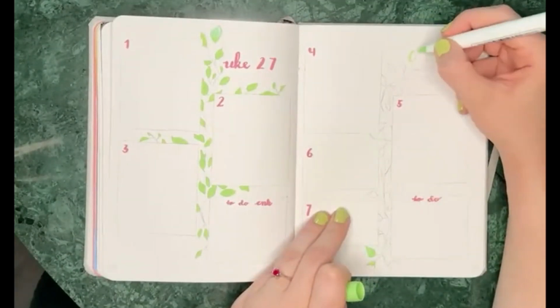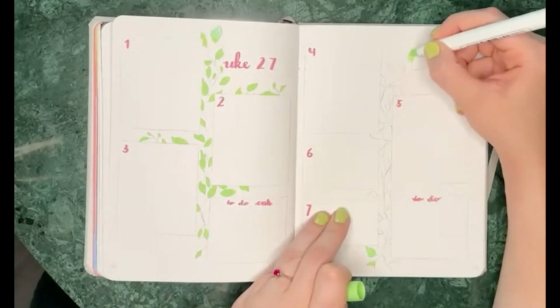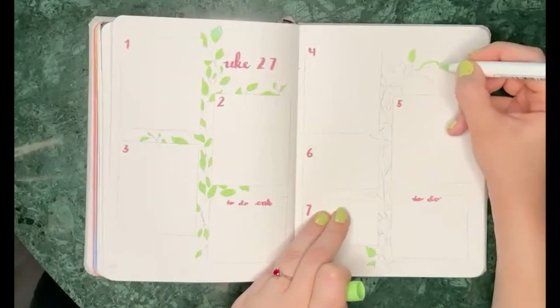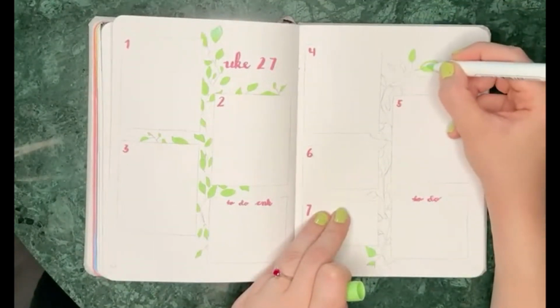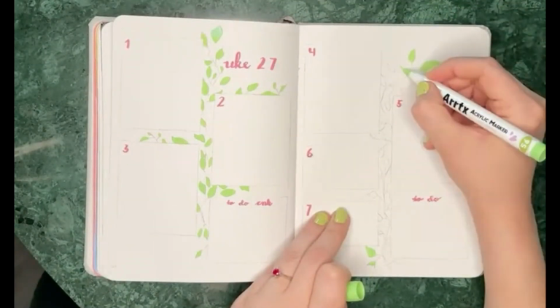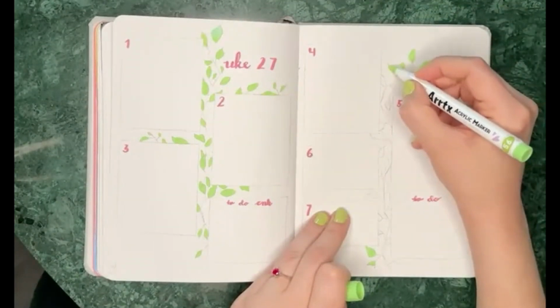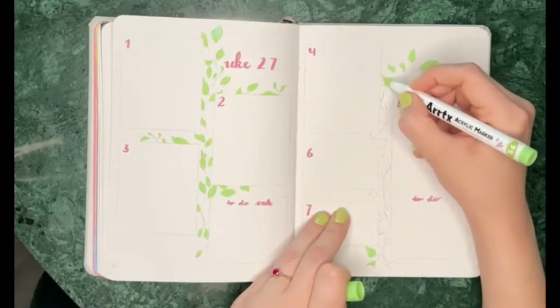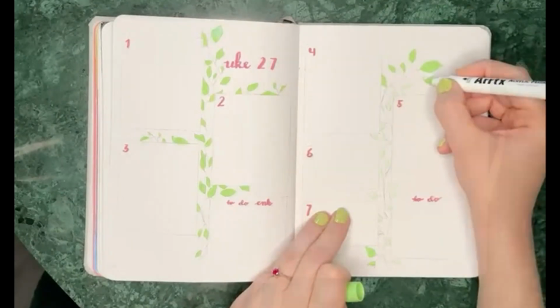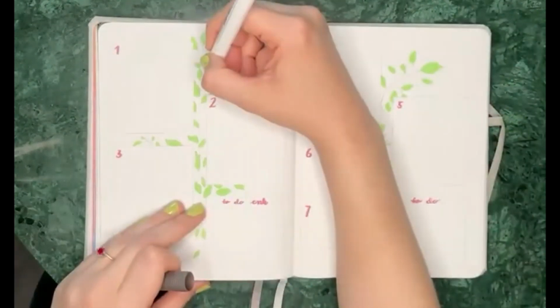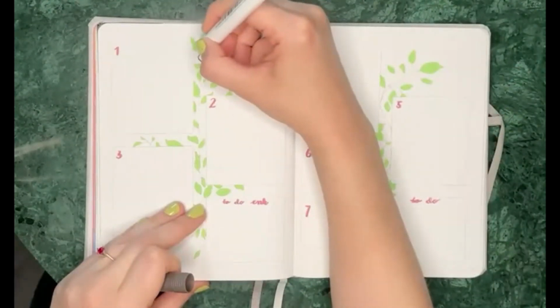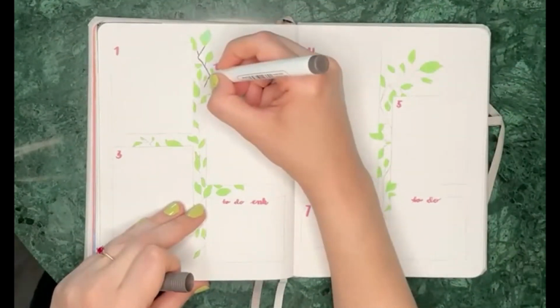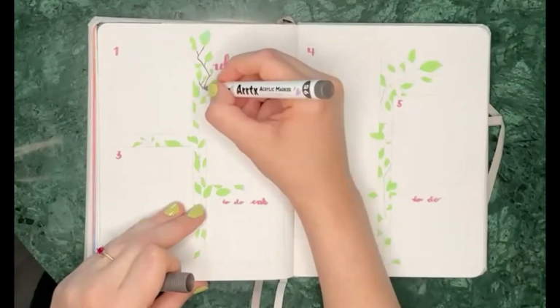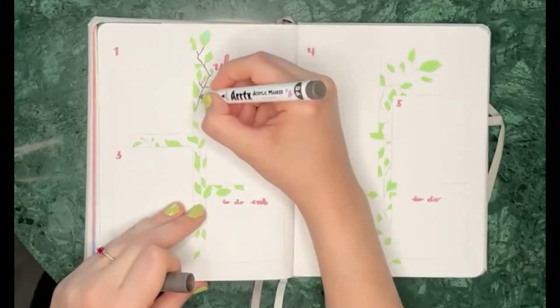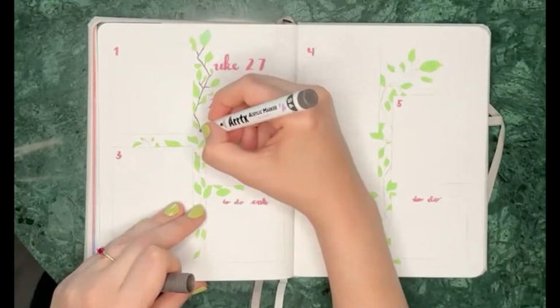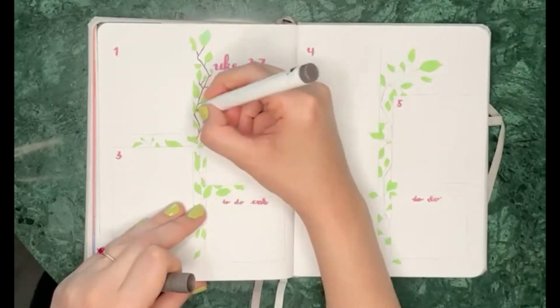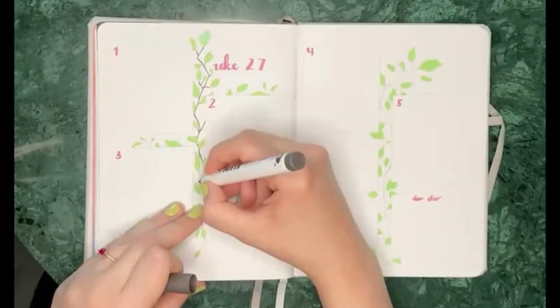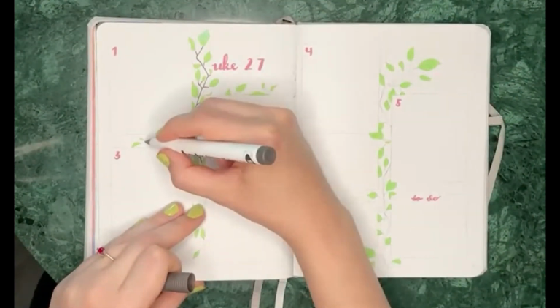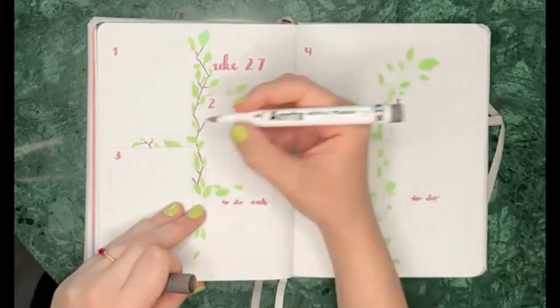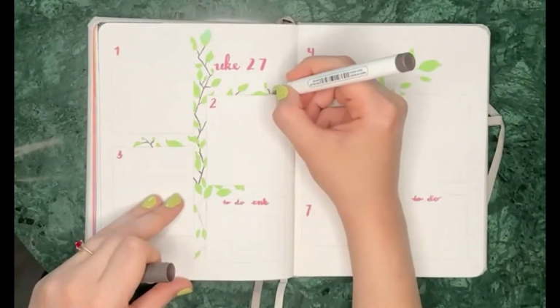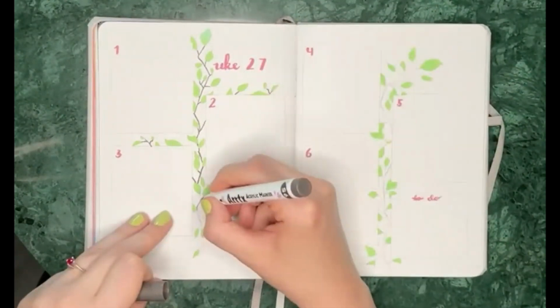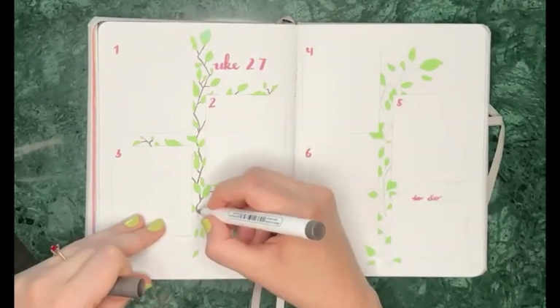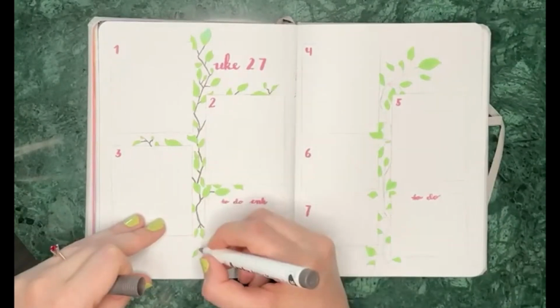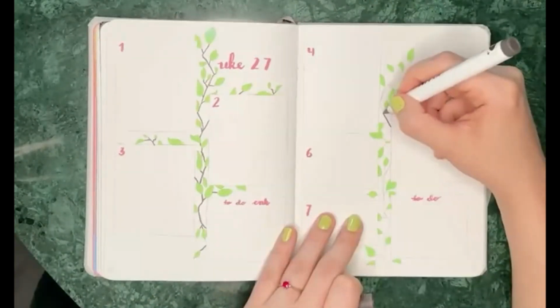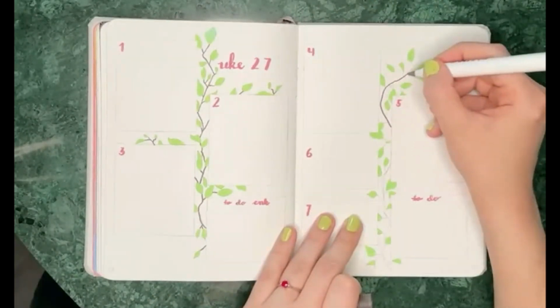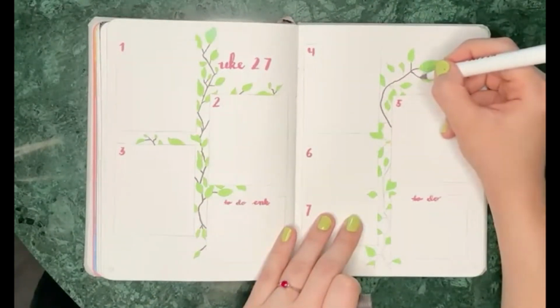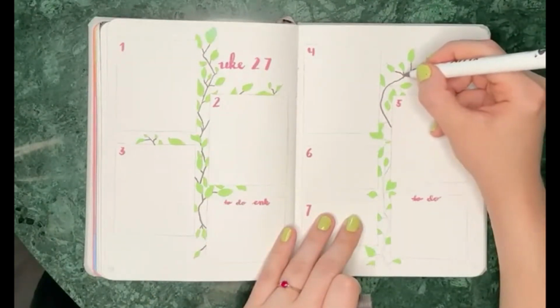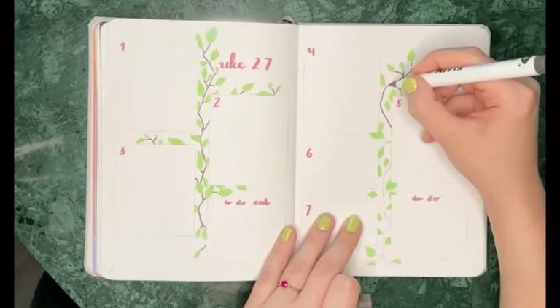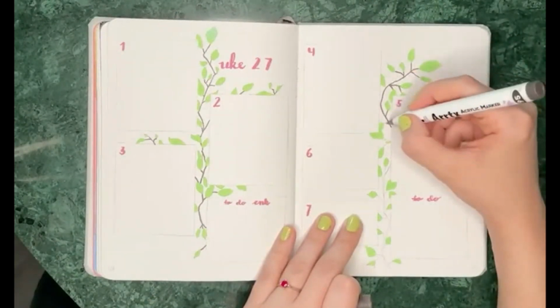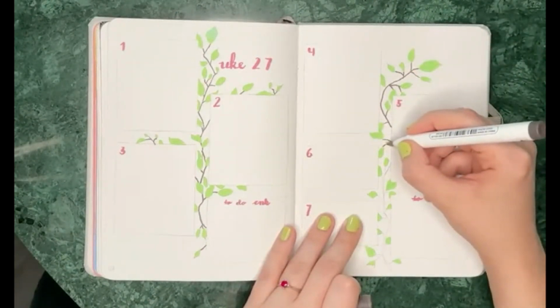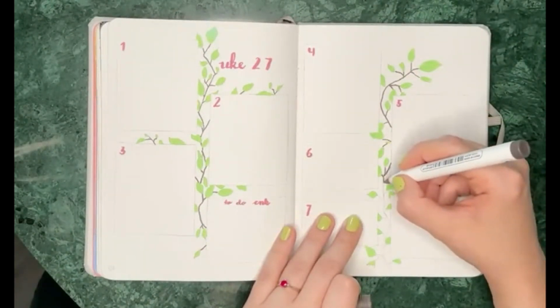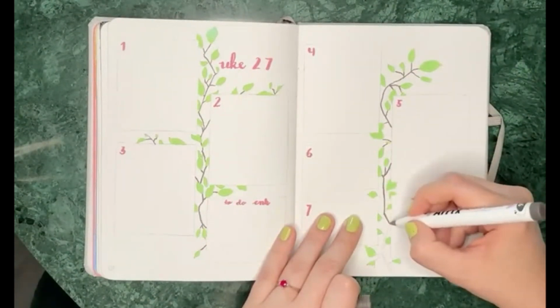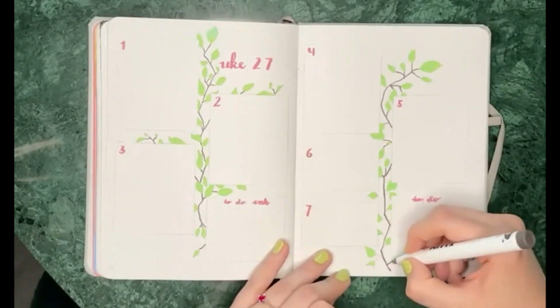Then I detailed all the leaves to try to make it cohesive and nice to look at. The last thing I did was drawing in the frame for every box — for the weekdays, the to-do lists, and everything.